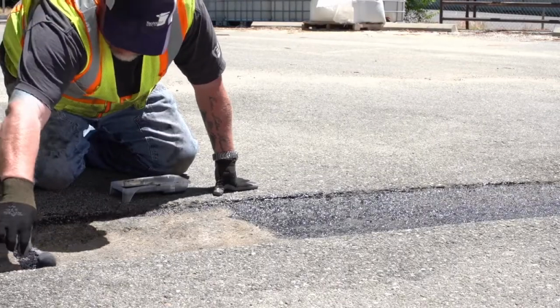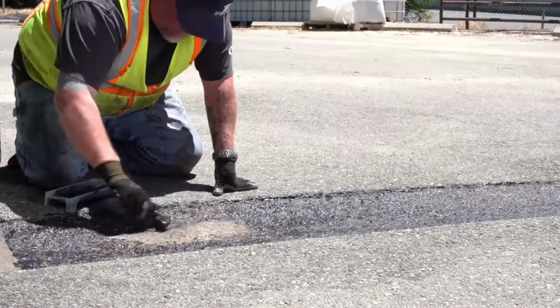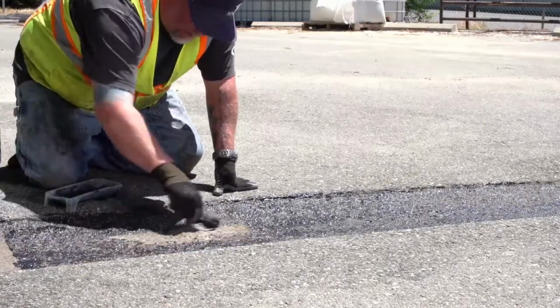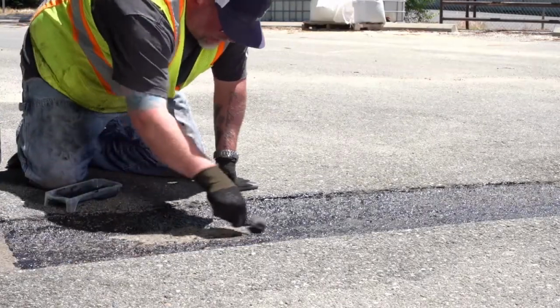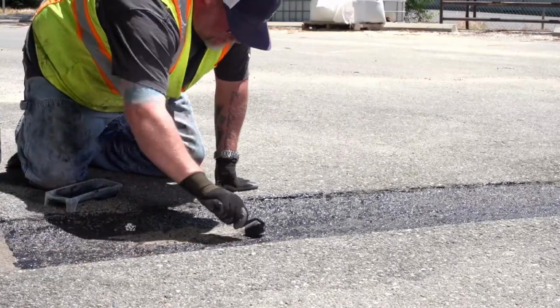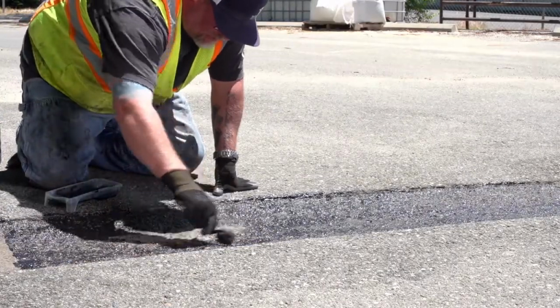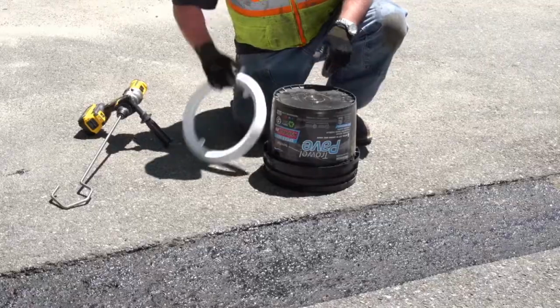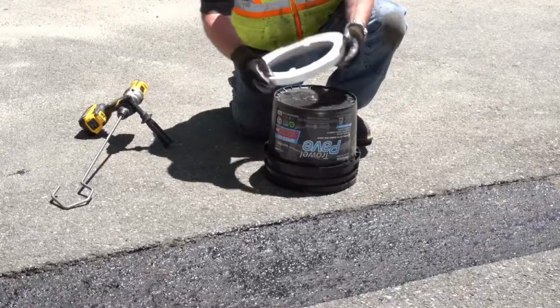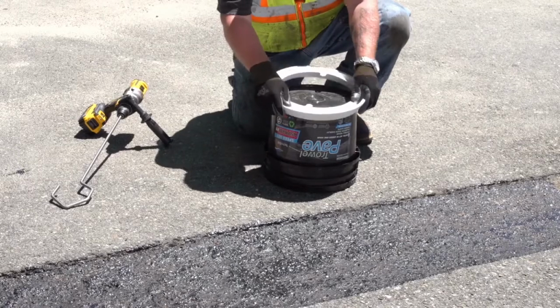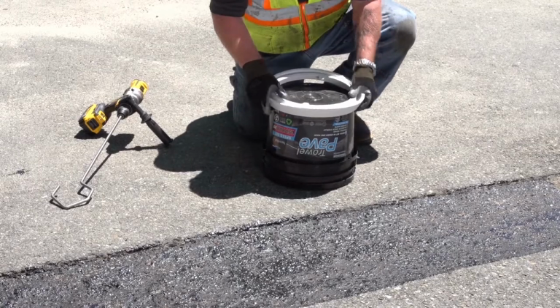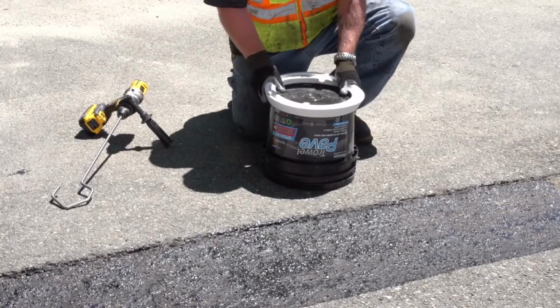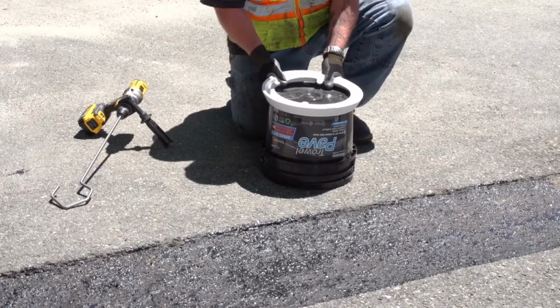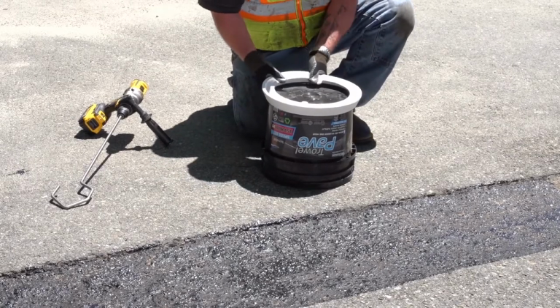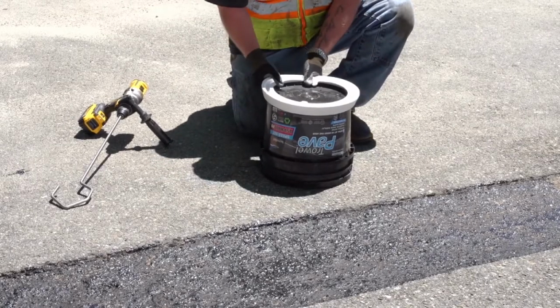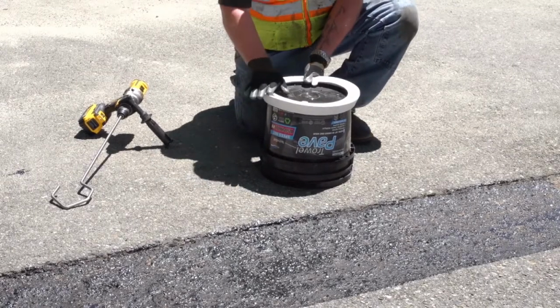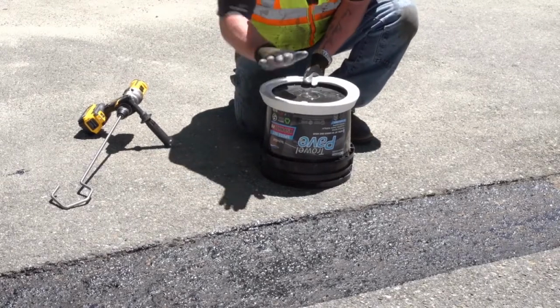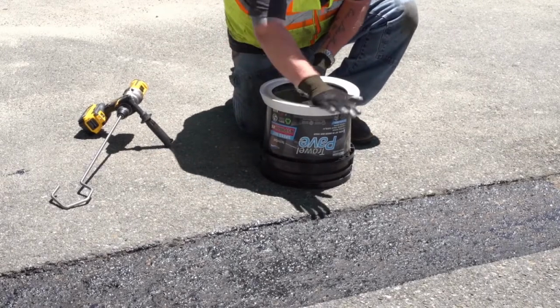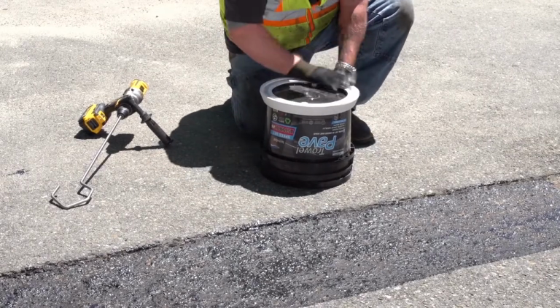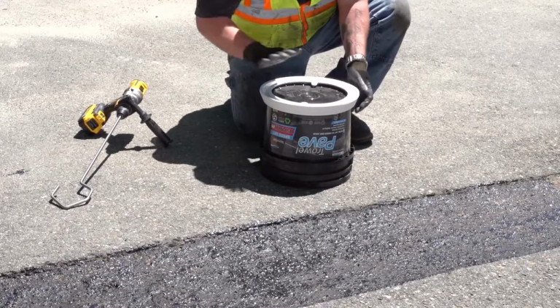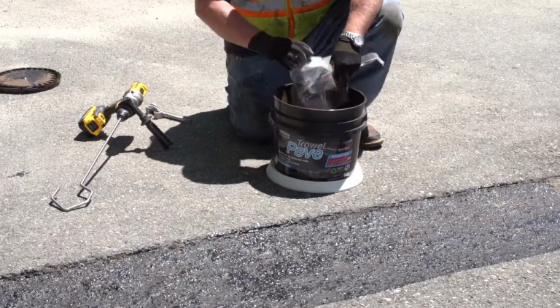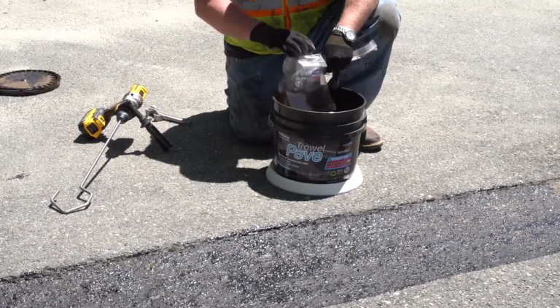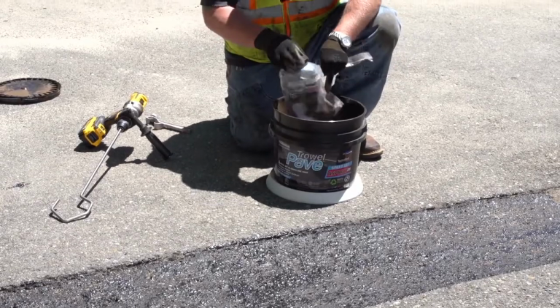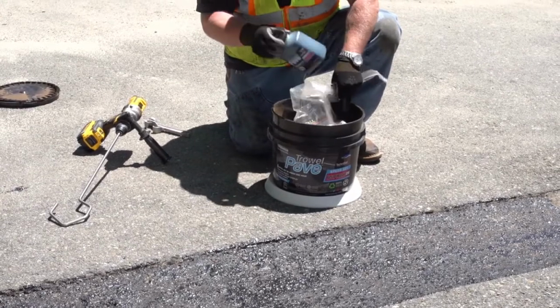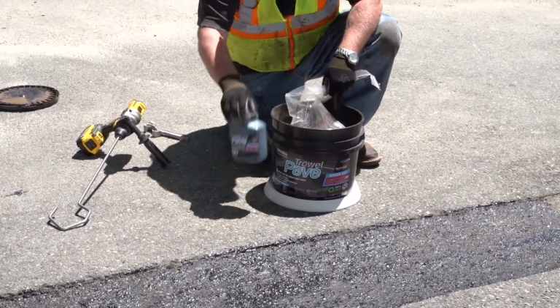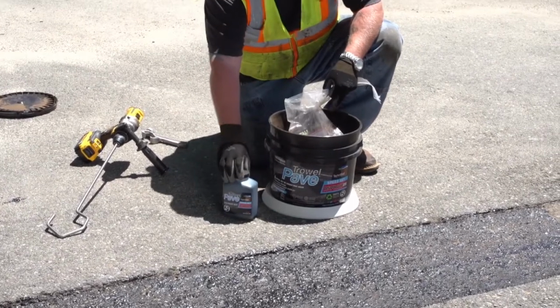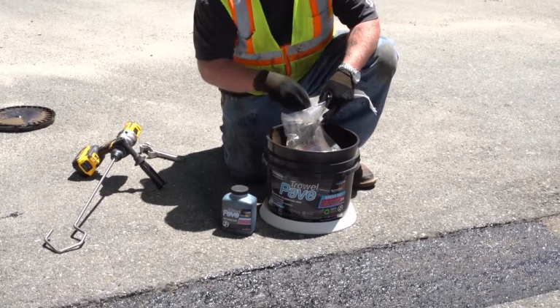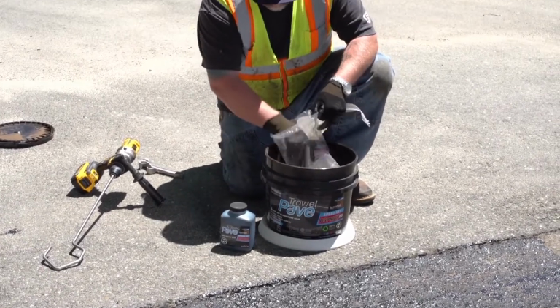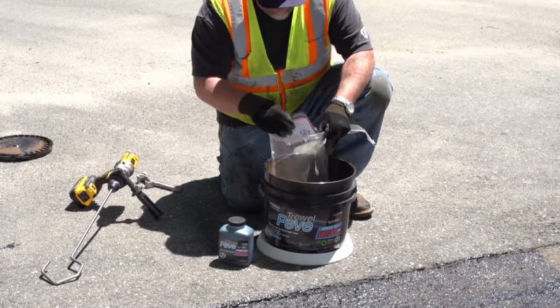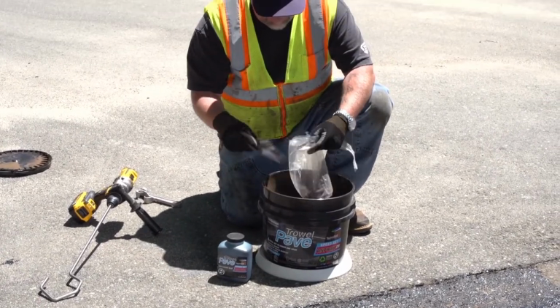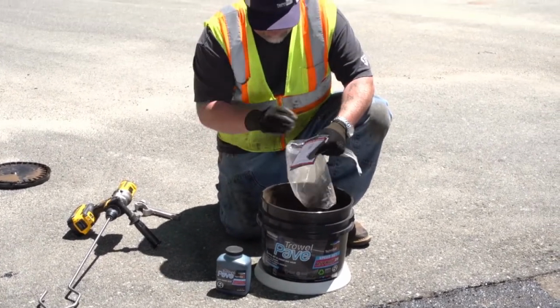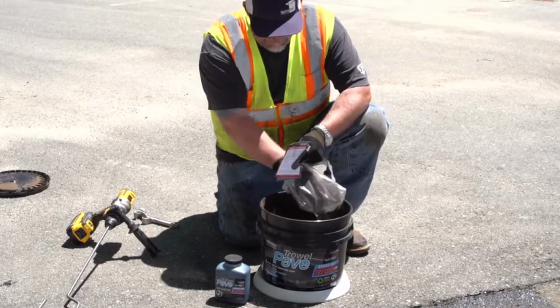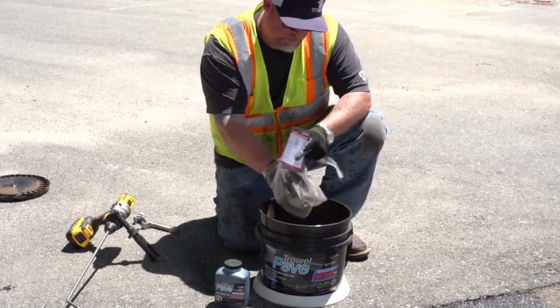Focus on tack coating the edges. Apply a bucket grip before opening the bucket. Mixing instructions and safety card are included with the binder bottle, as well as protective gloves.